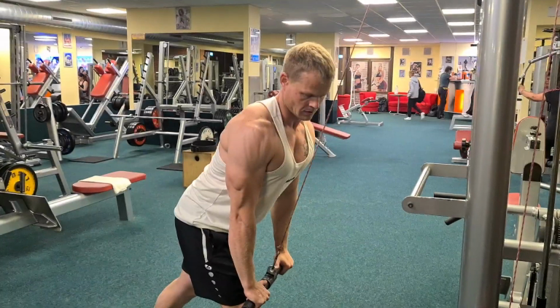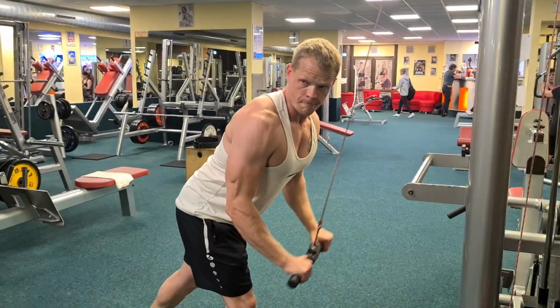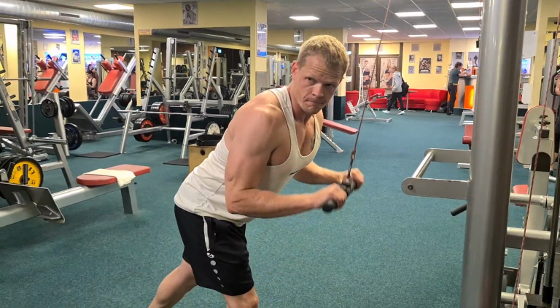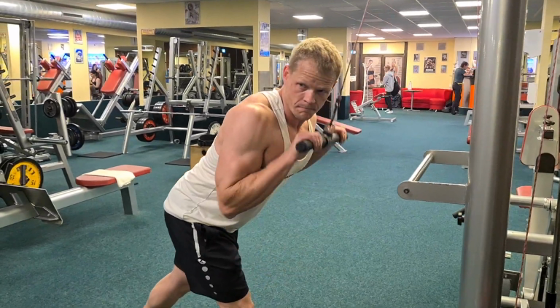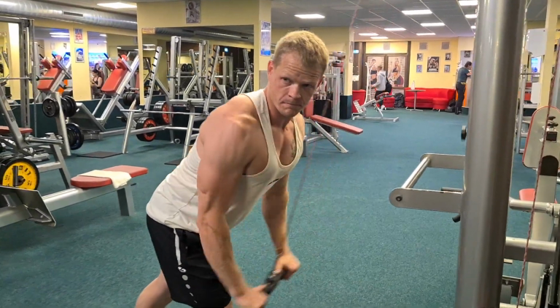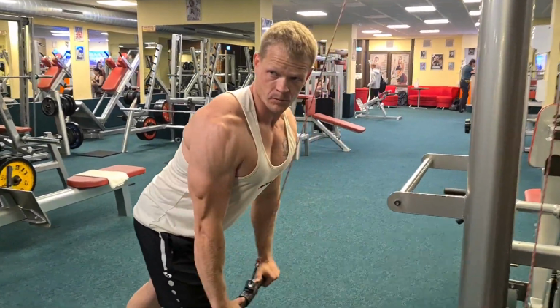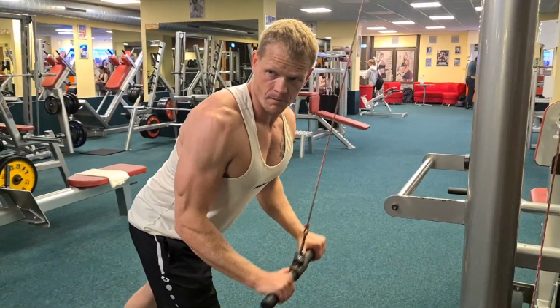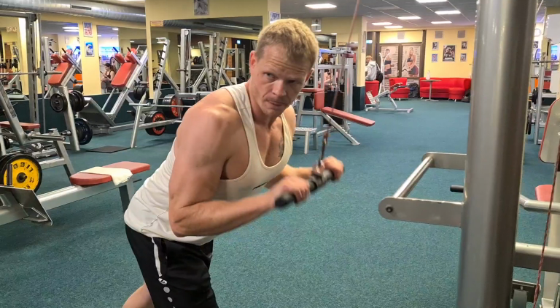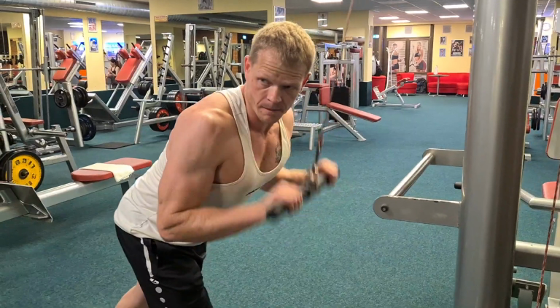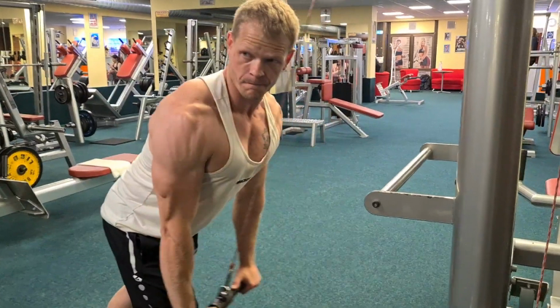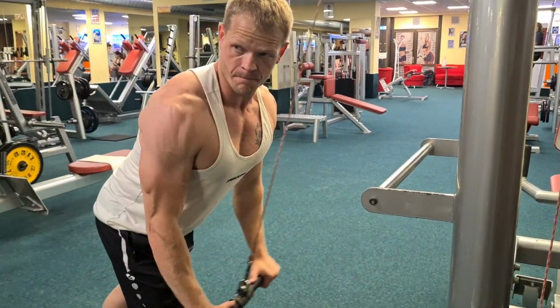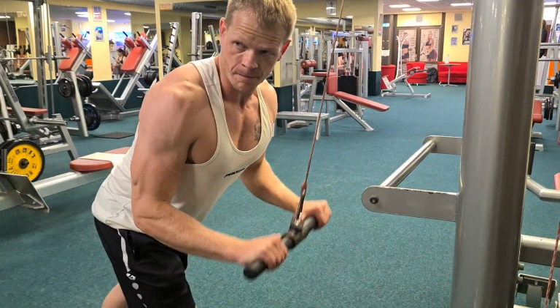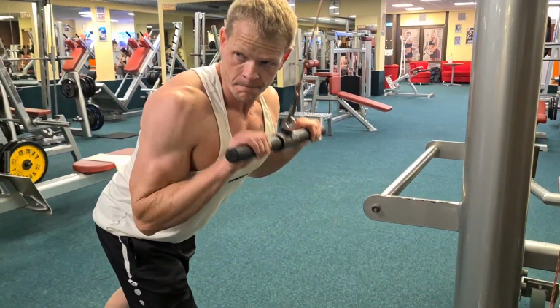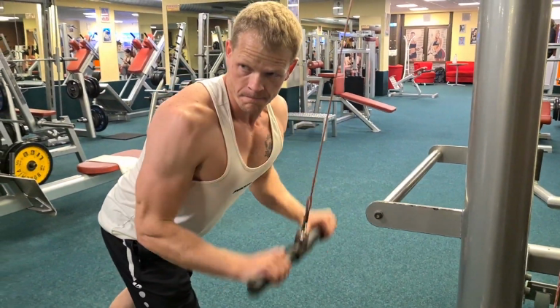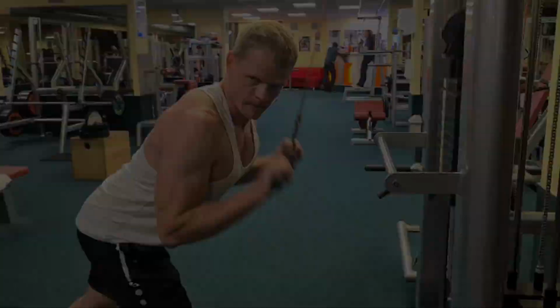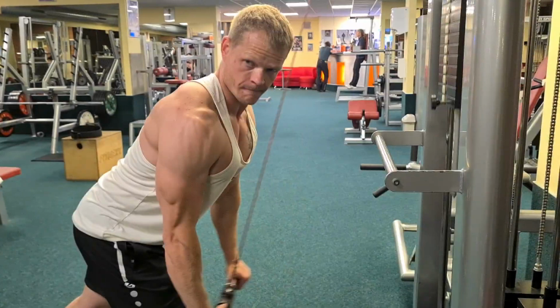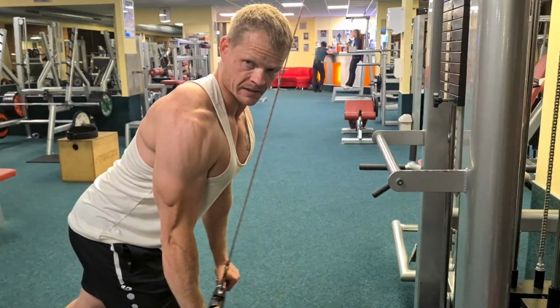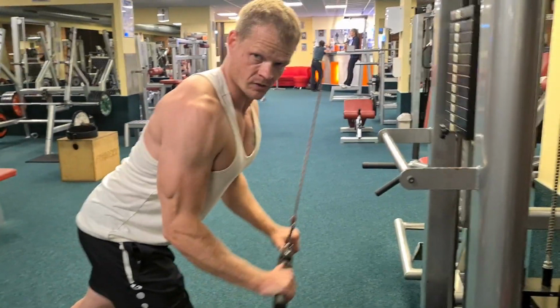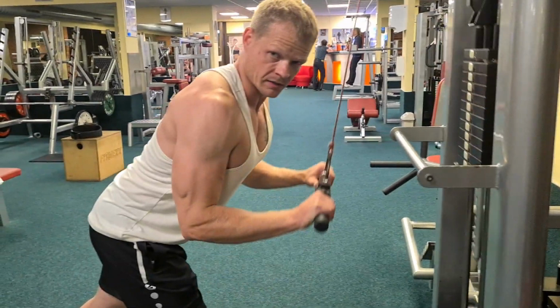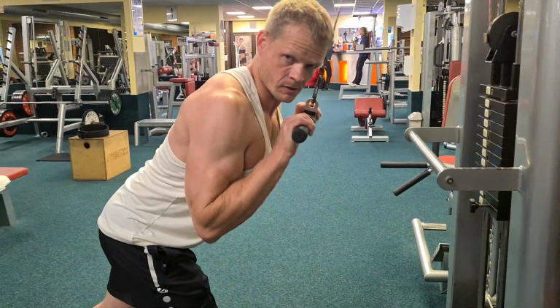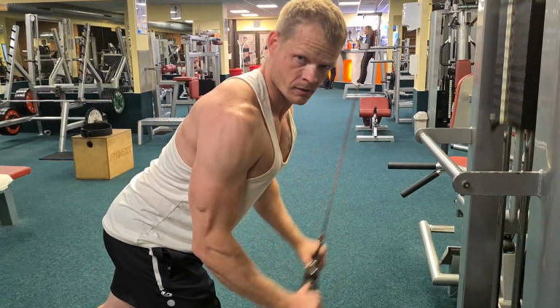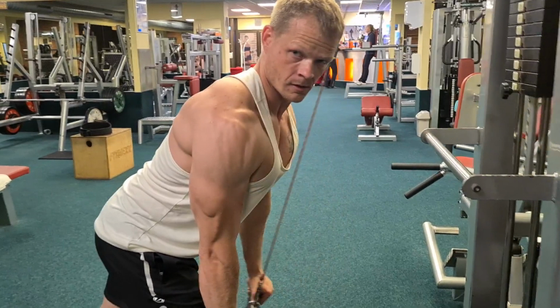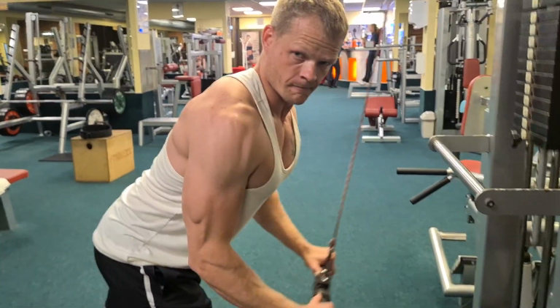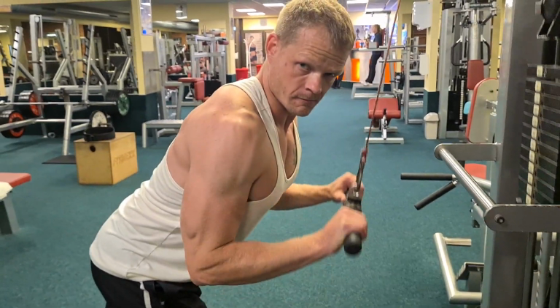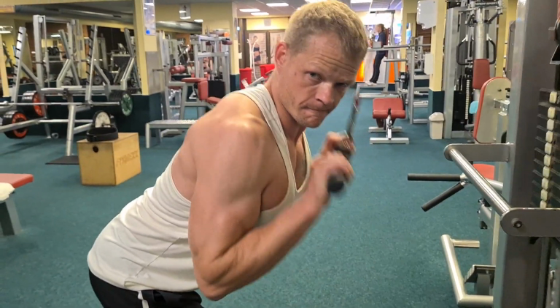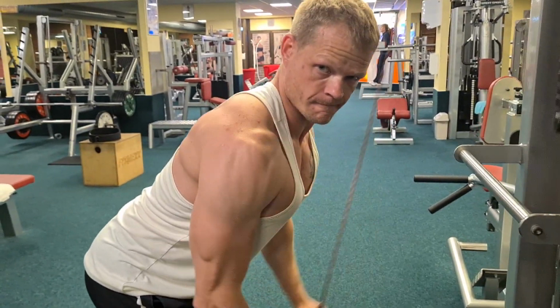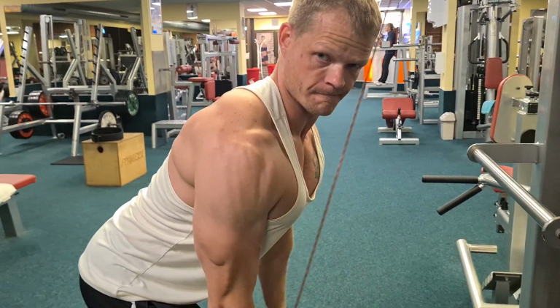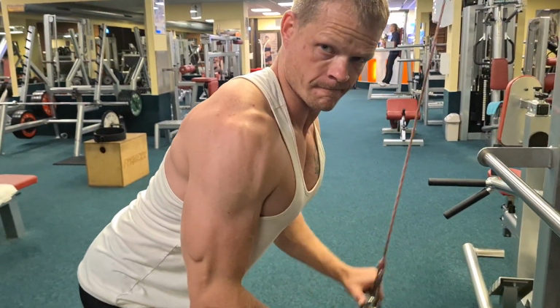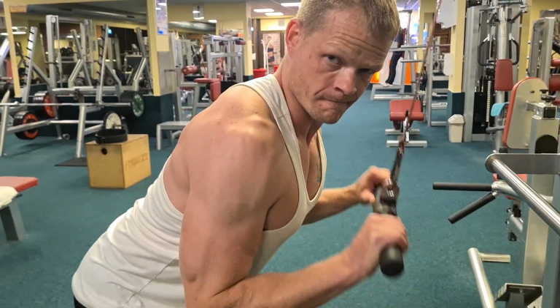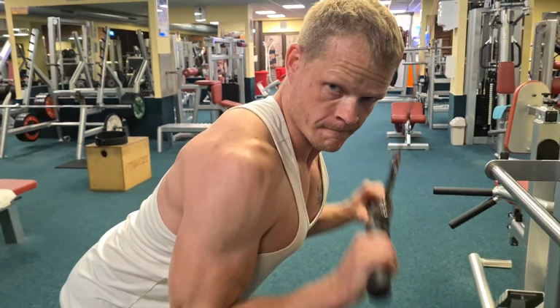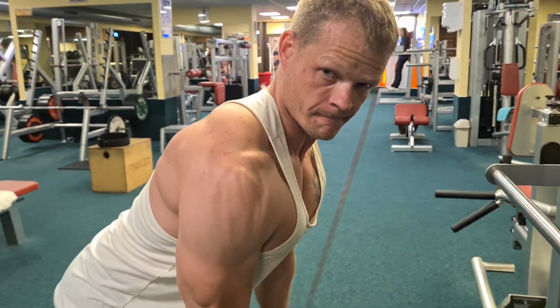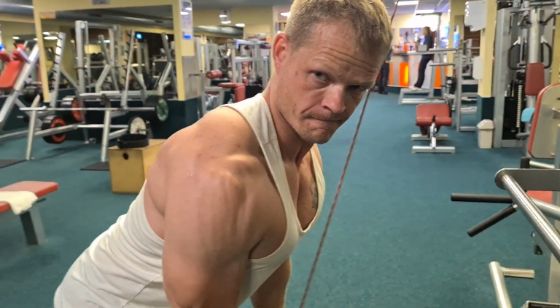Zum Schluss wird bei mir natürlich der Trizeps trainiert. Hier mache ich immer eine drückende Variante, damit ich den kleinen Kopf des Trizeps besser anspreche bzw. treffe.